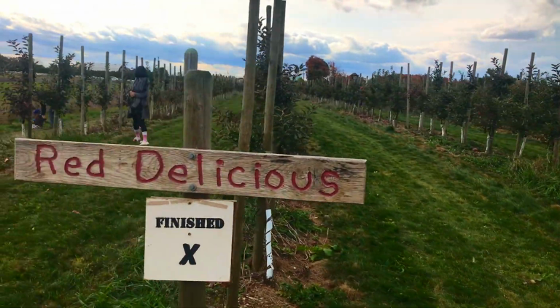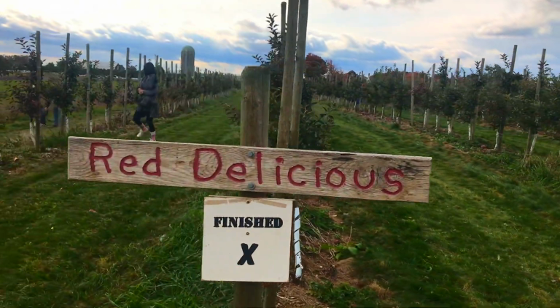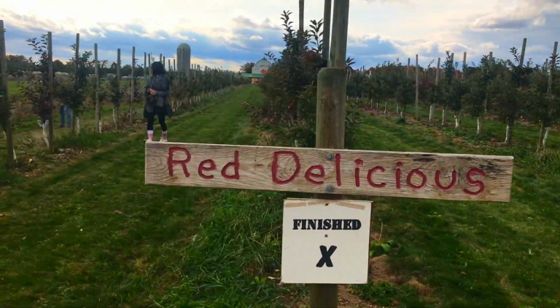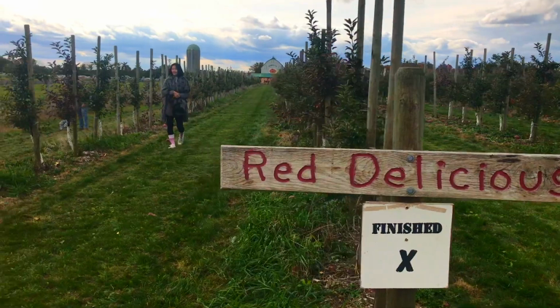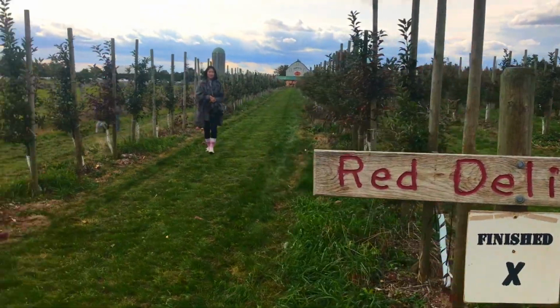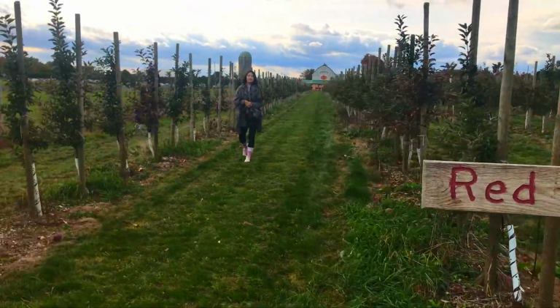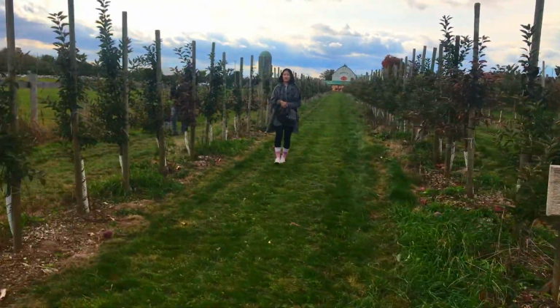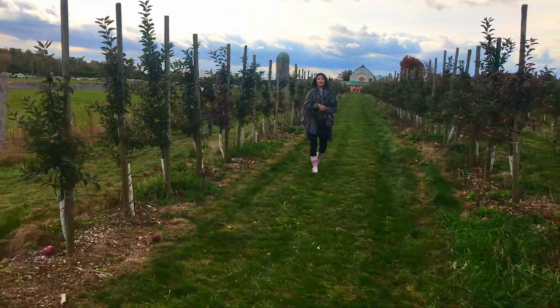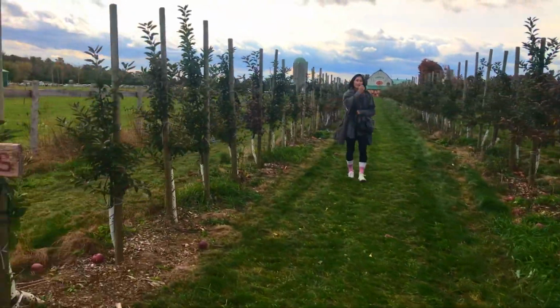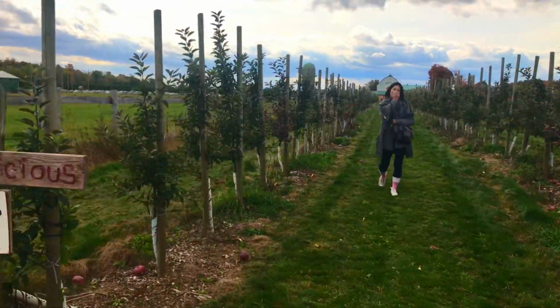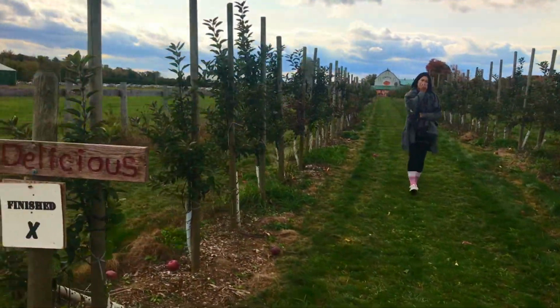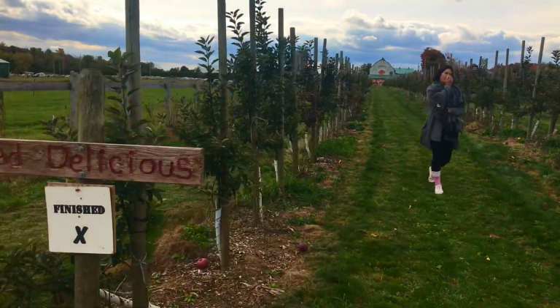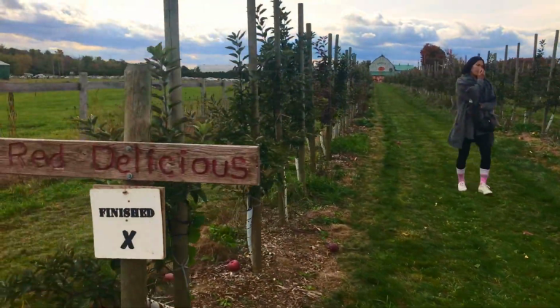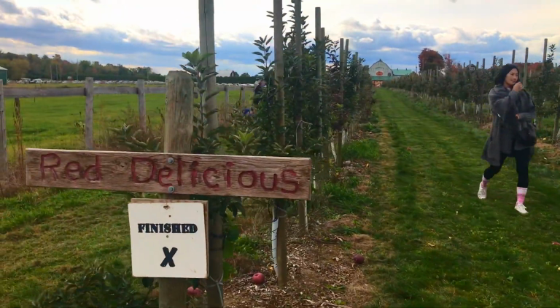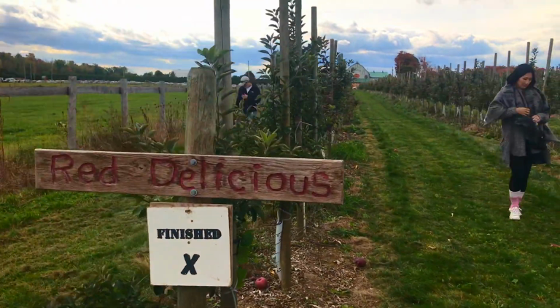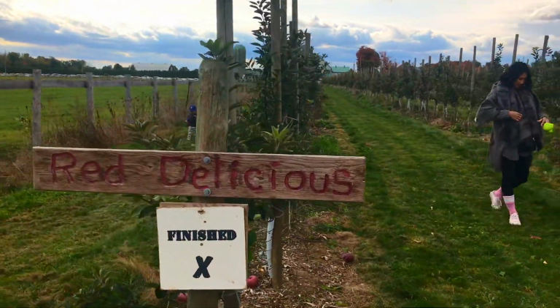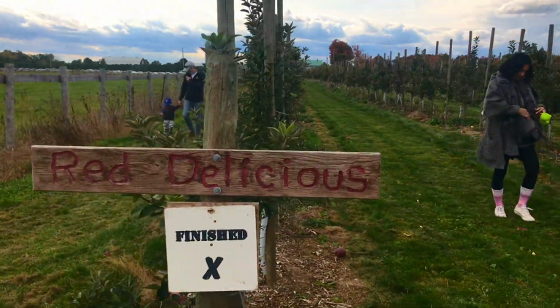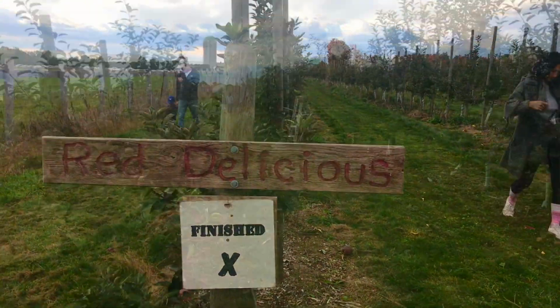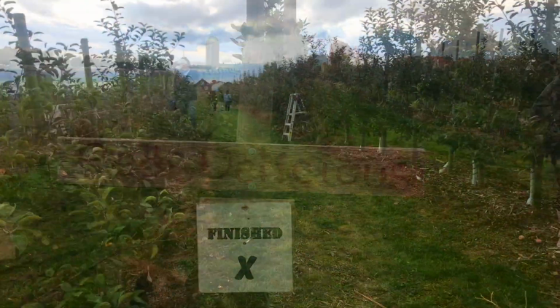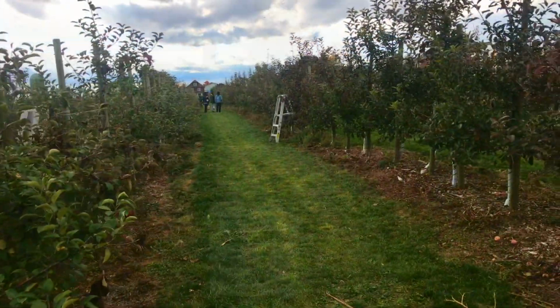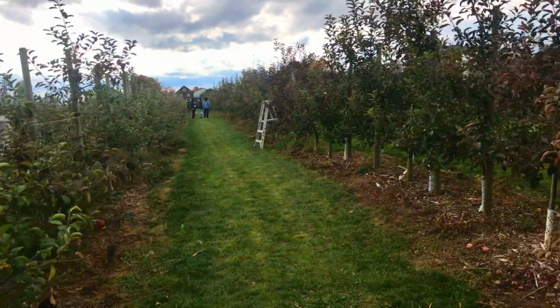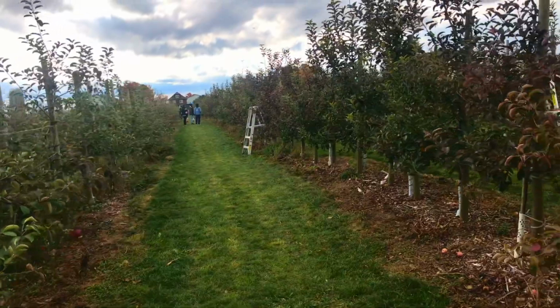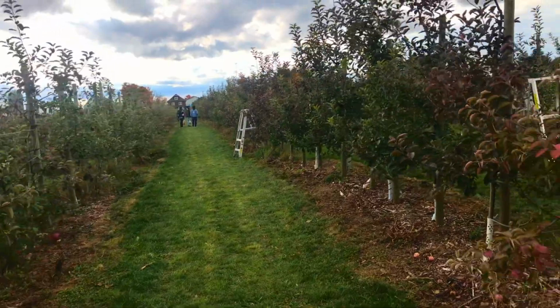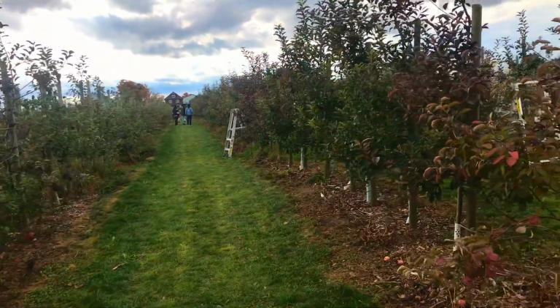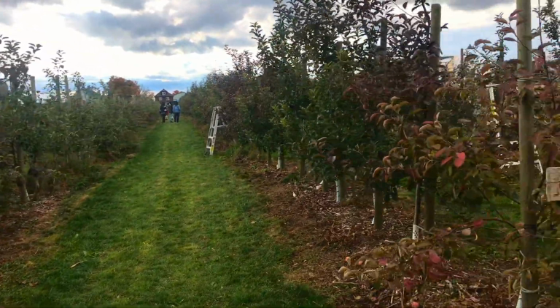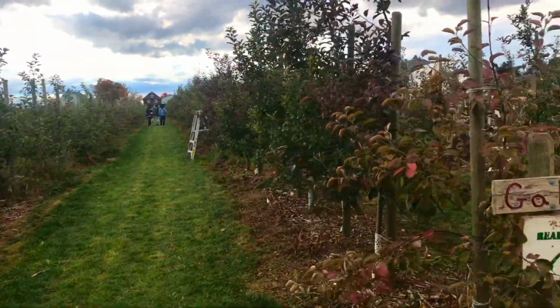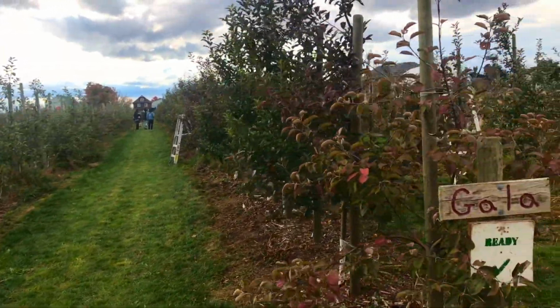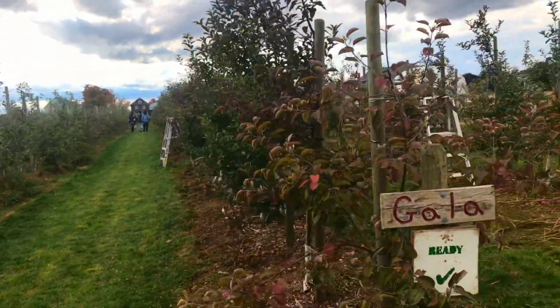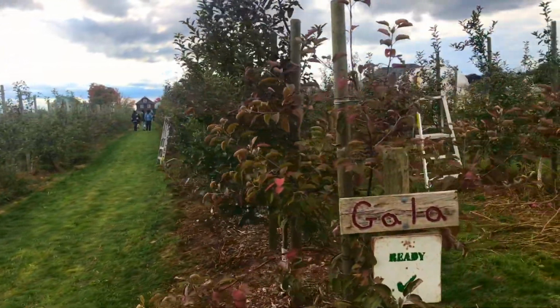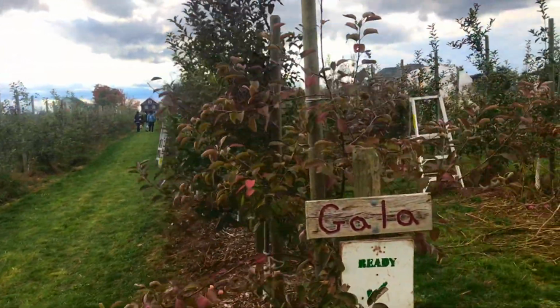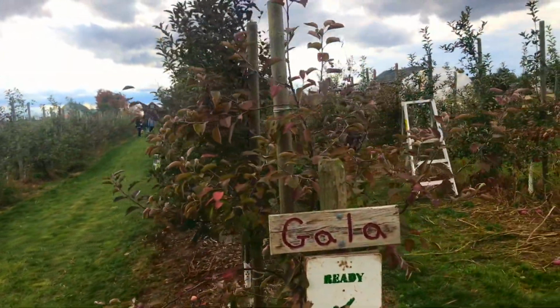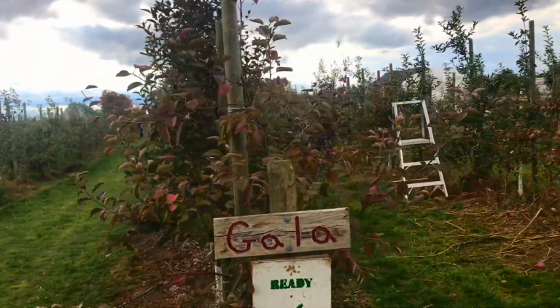As you can see, there are more than 10 varieties of apples available in this farm and our favorite is the Gala, which is also called the Royal Gala.